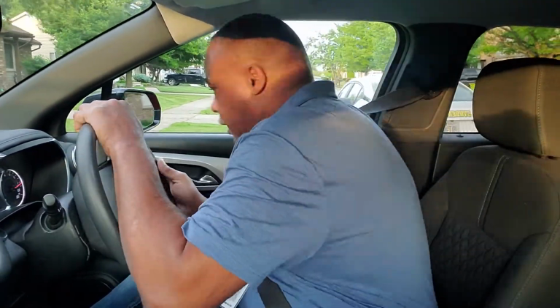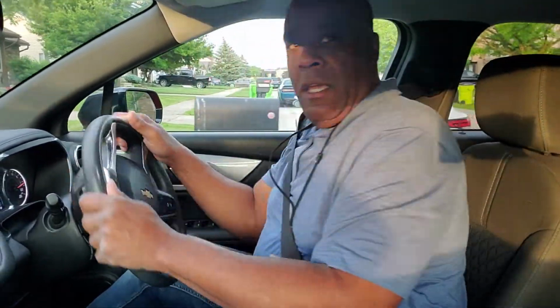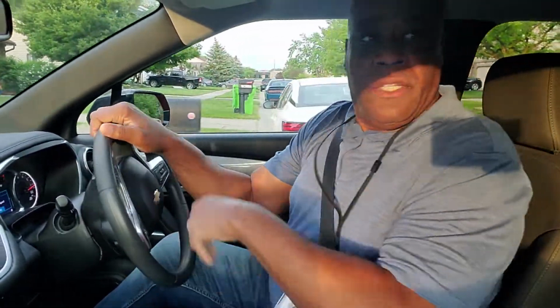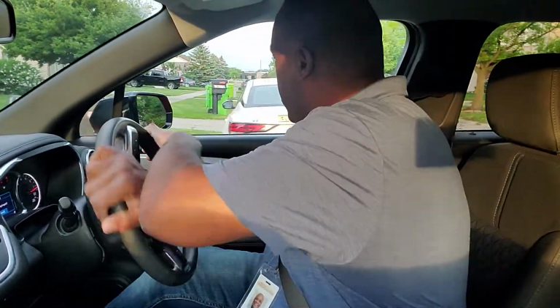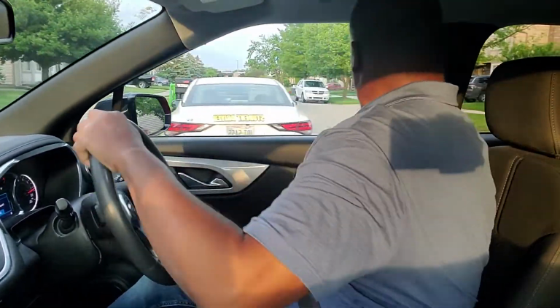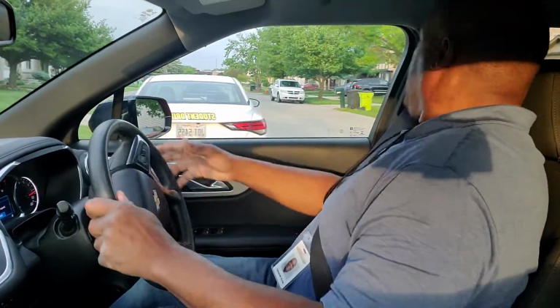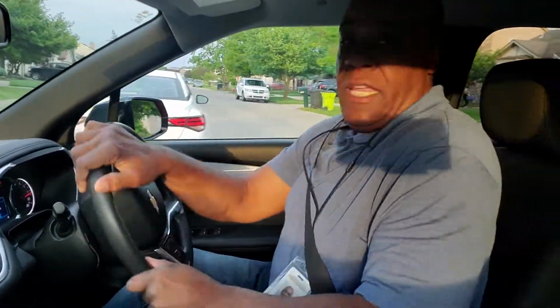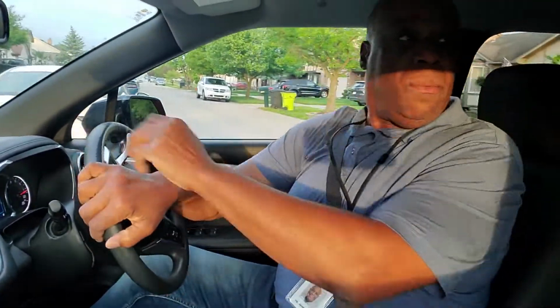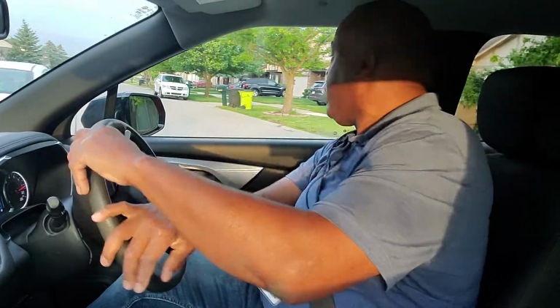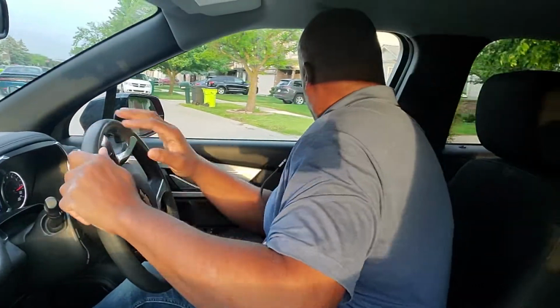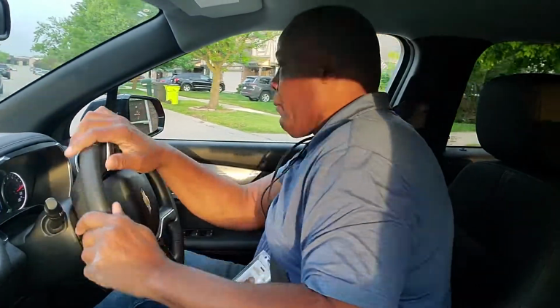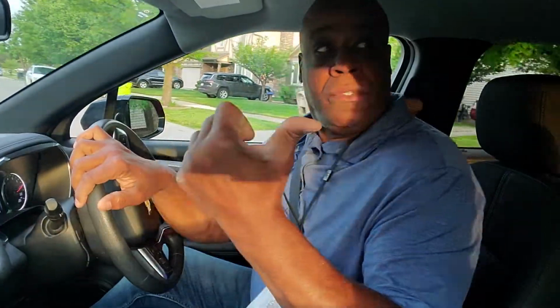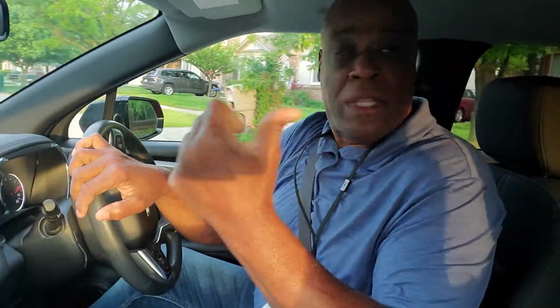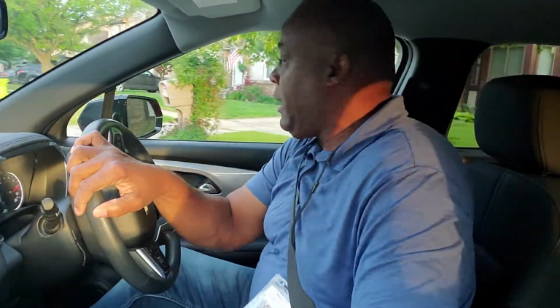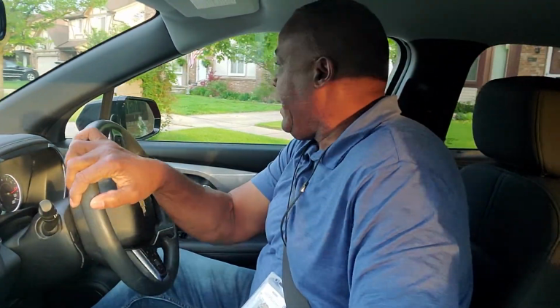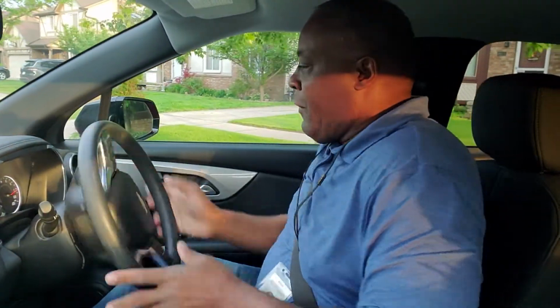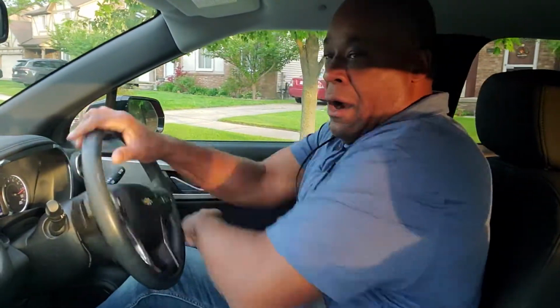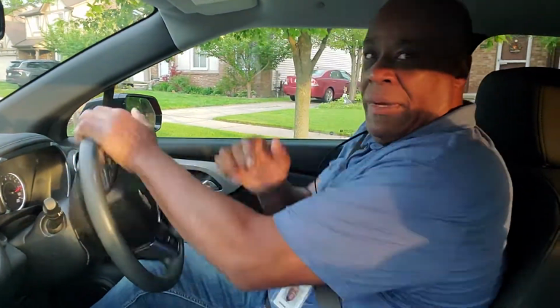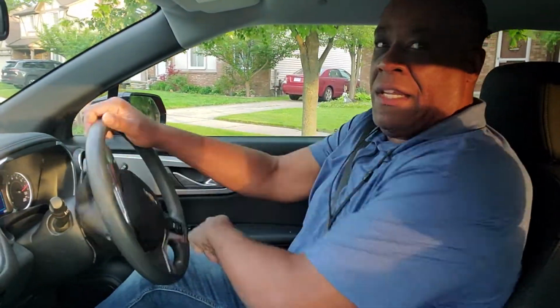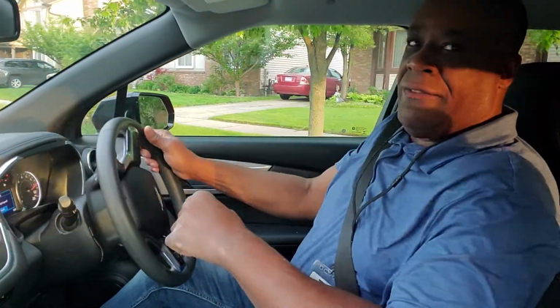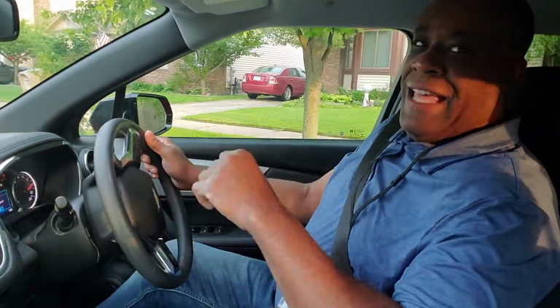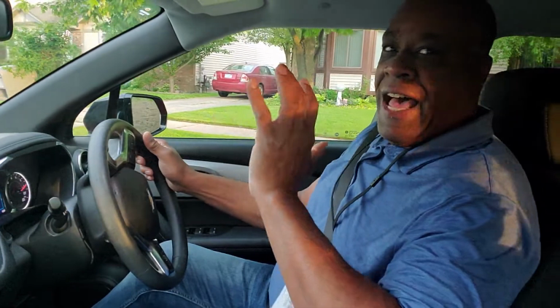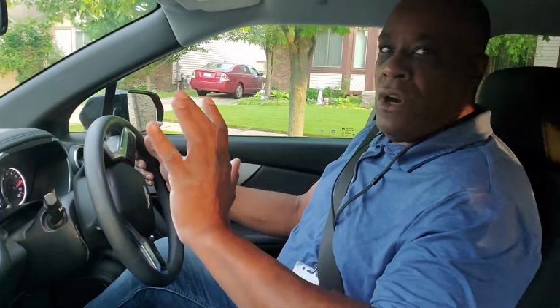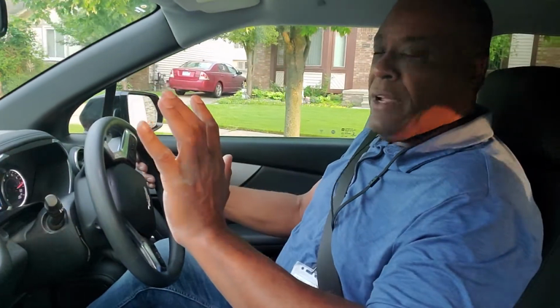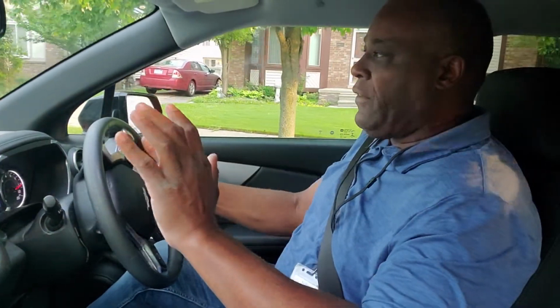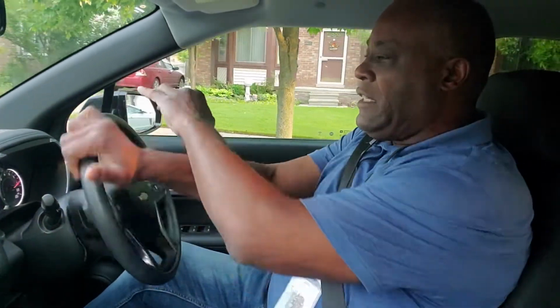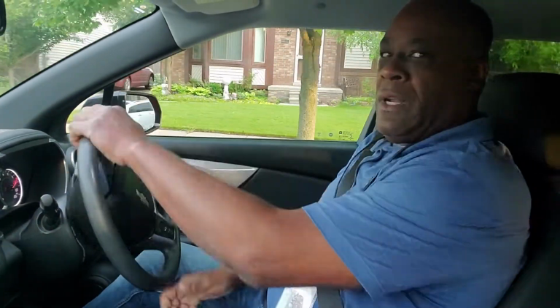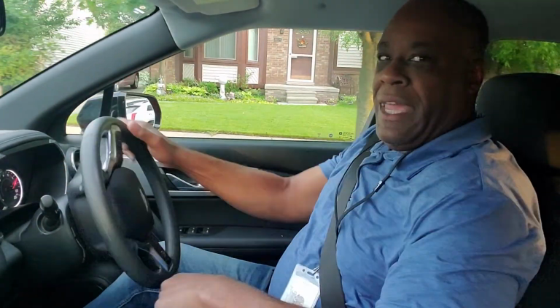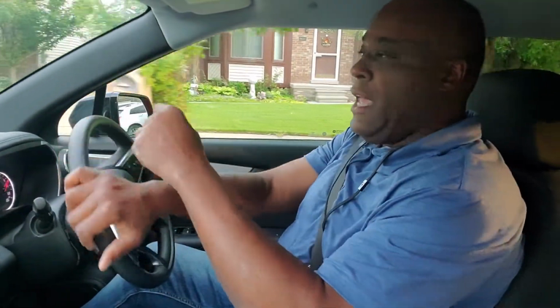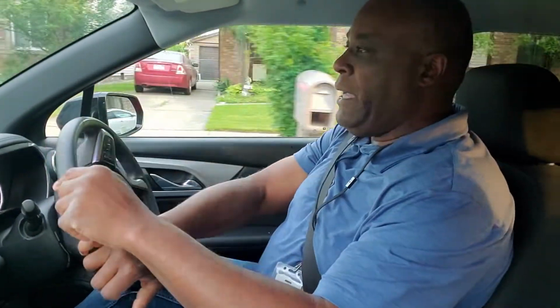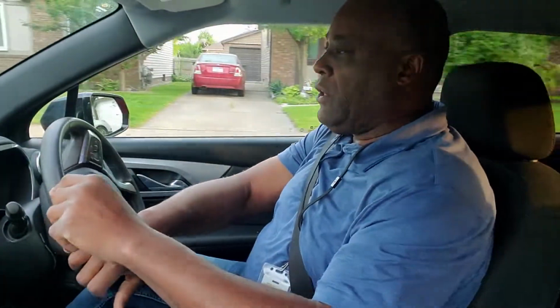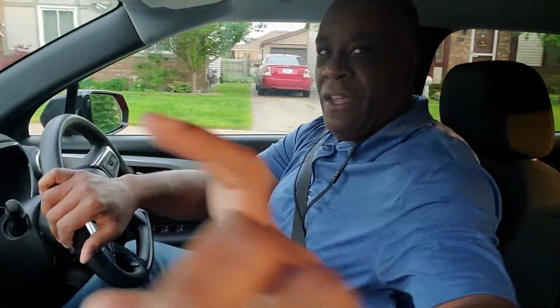You look, then you turn the wheels hand over hand to the right. The rear of the car will go to the right, and the front of the car will swing out to the left. That's how you turn out hand over hand. Then you want to look ahead and make sure you're safe.